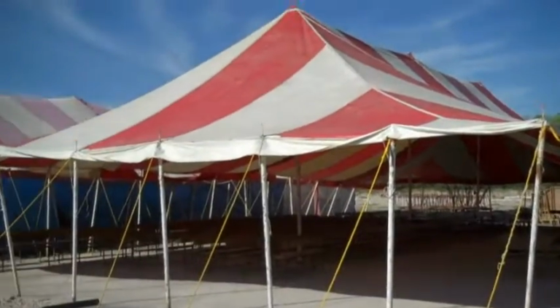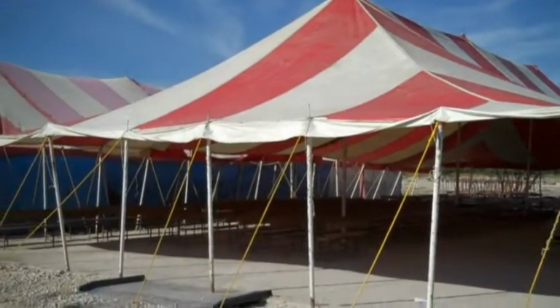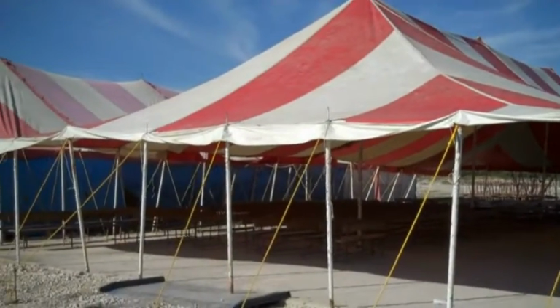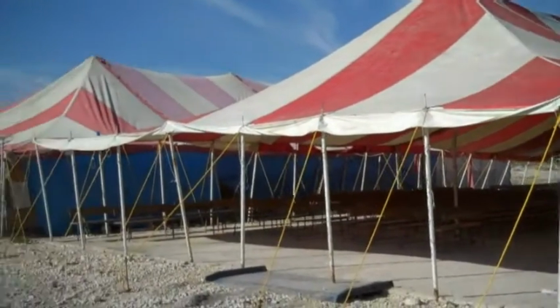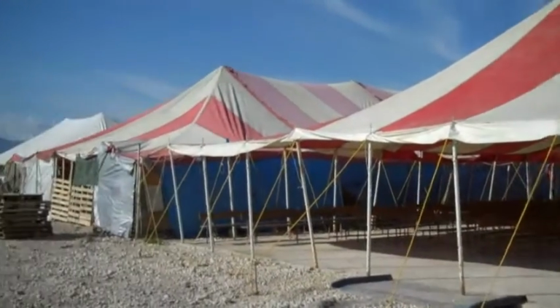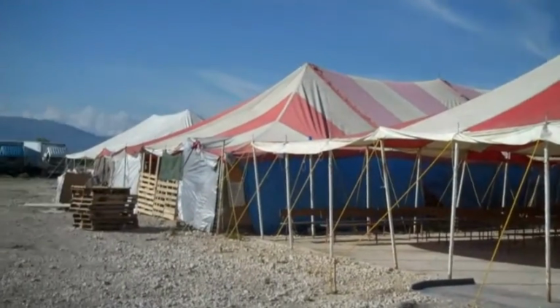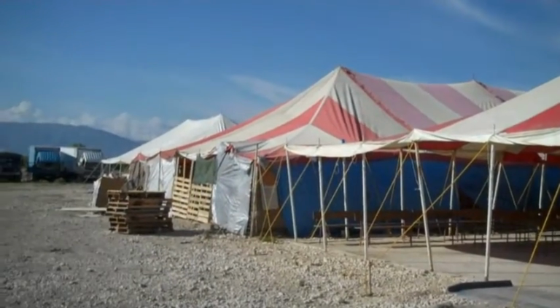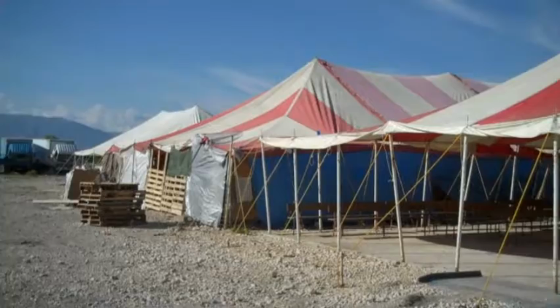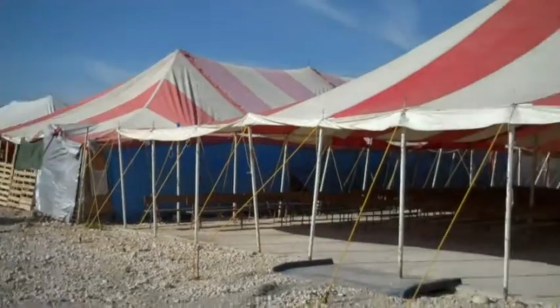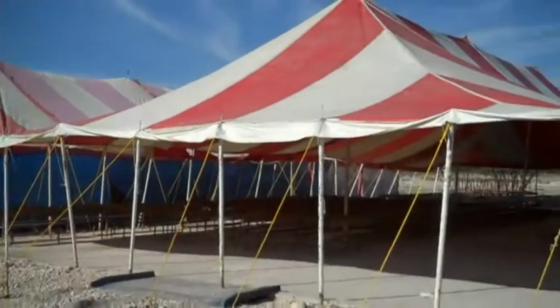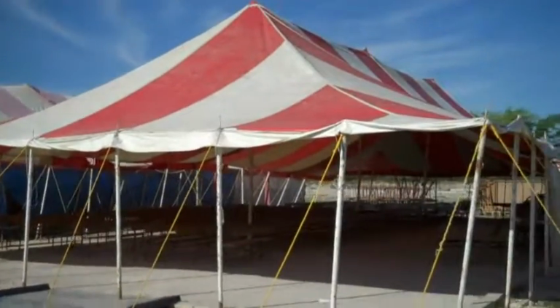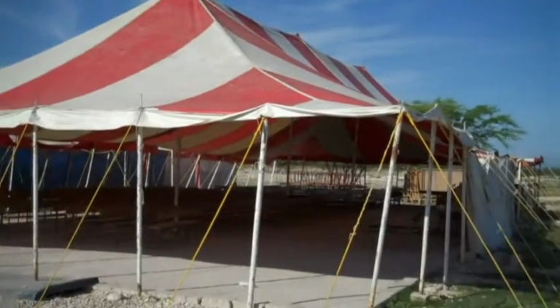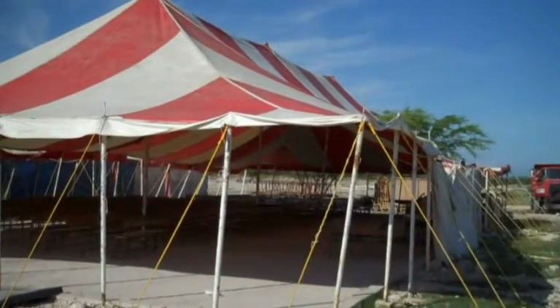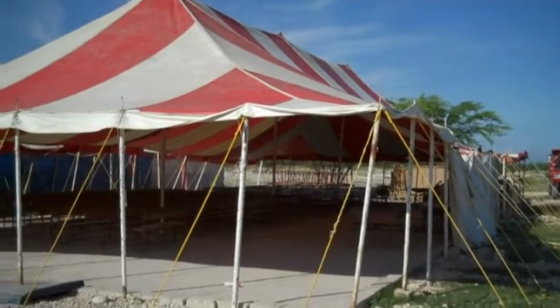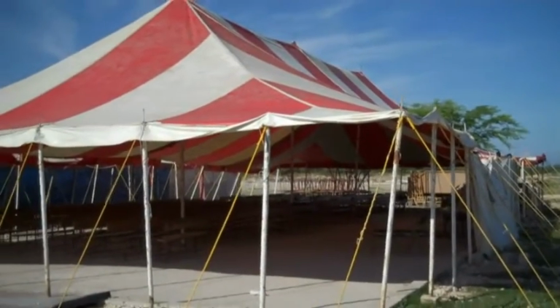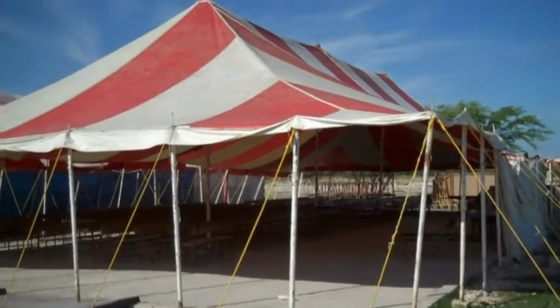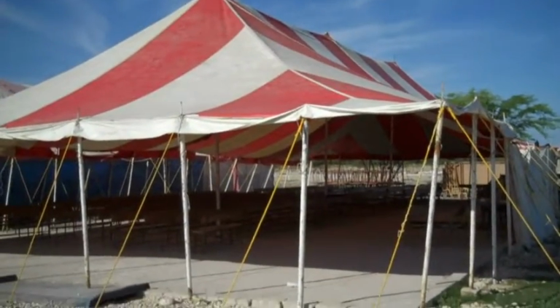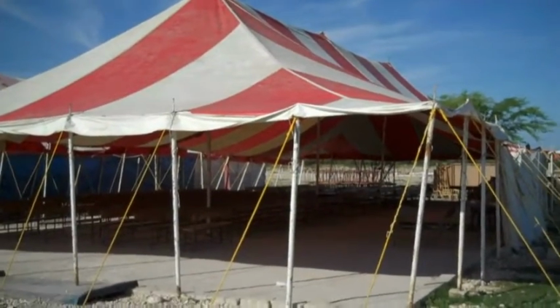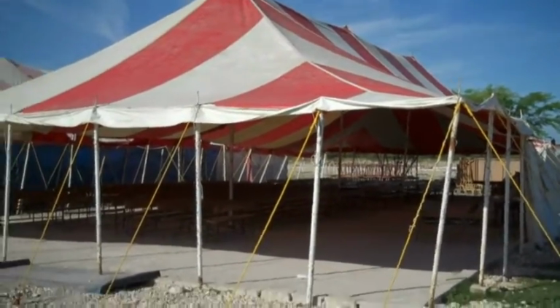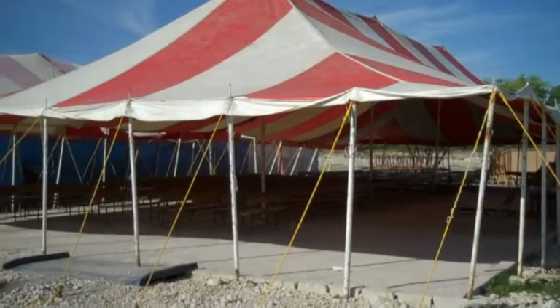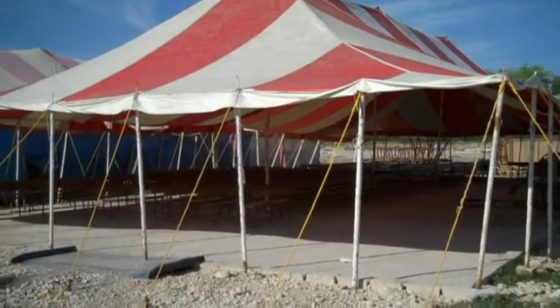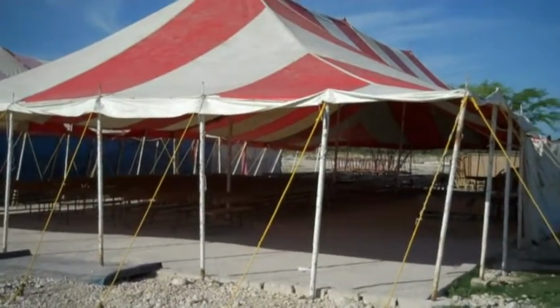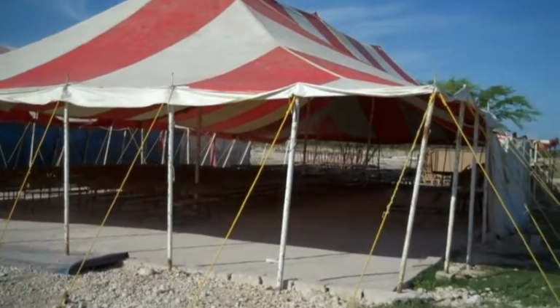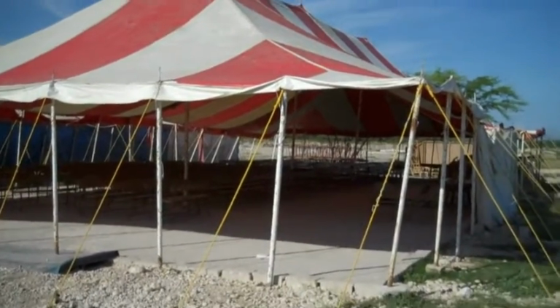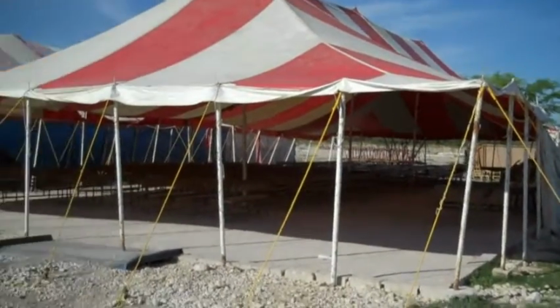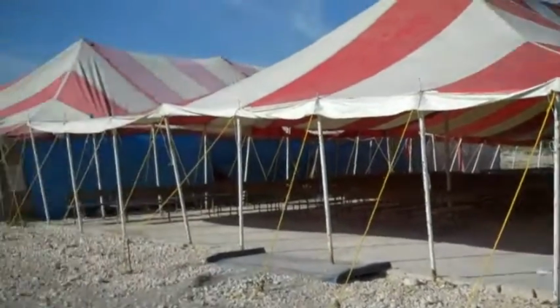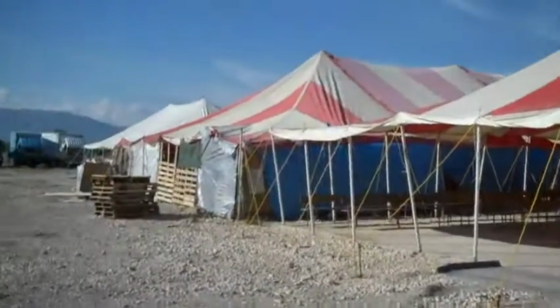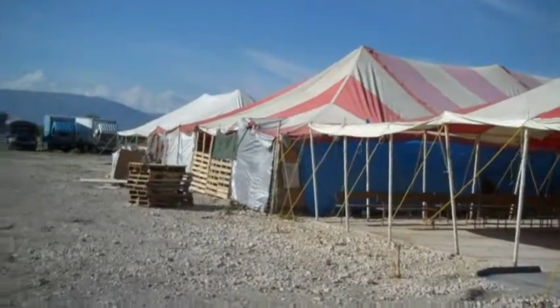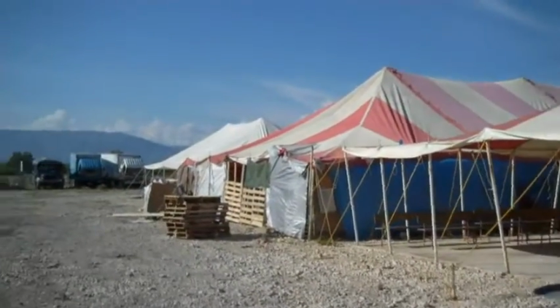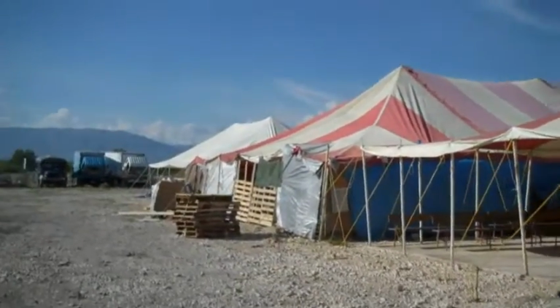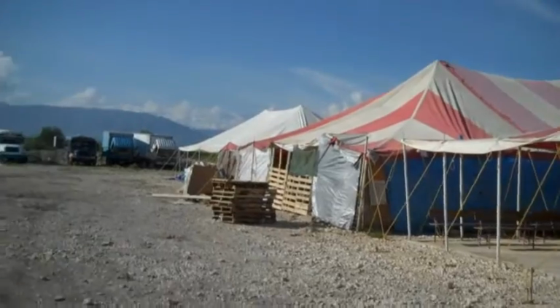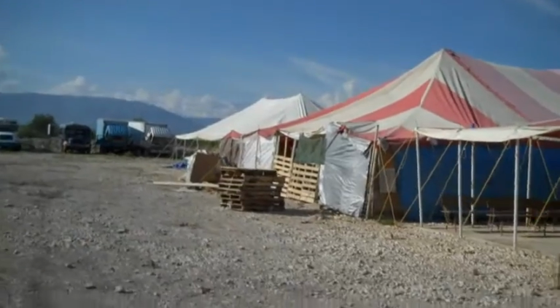One thing you might notice is there are a whole bunch of tents up all over the place. This big one is the church. This is where people meet, and it is packed full every Sunday — 600, 700 people fit in there. And if you look over here, you can see more tents.